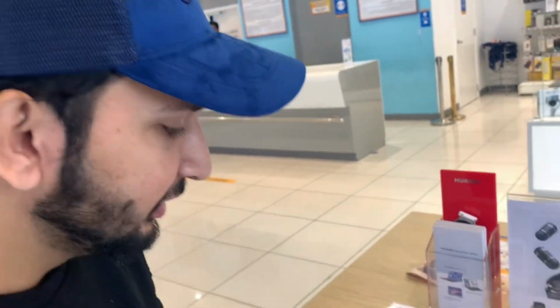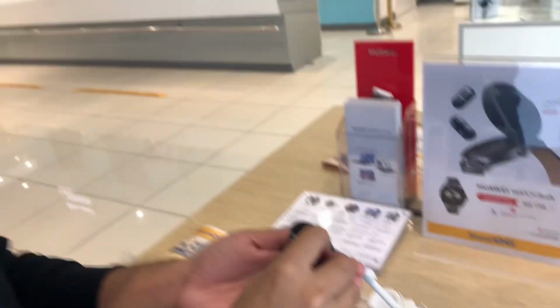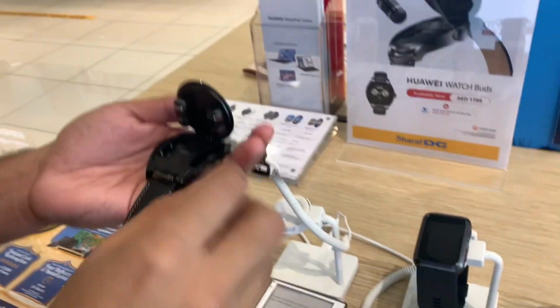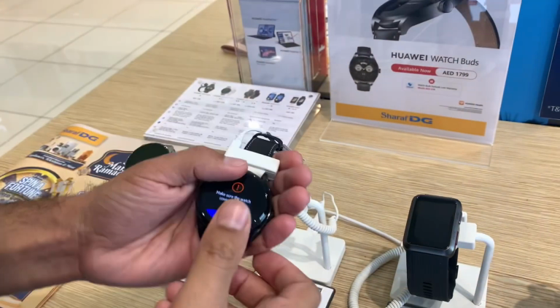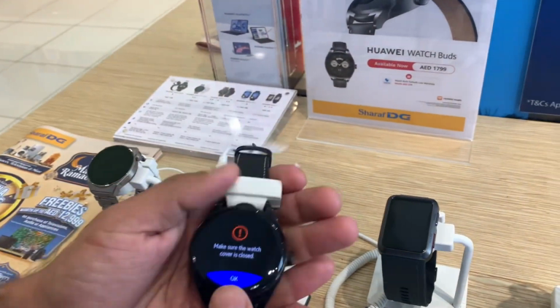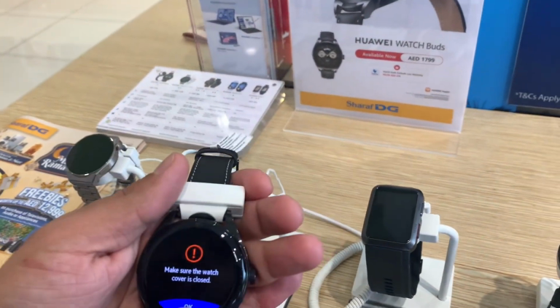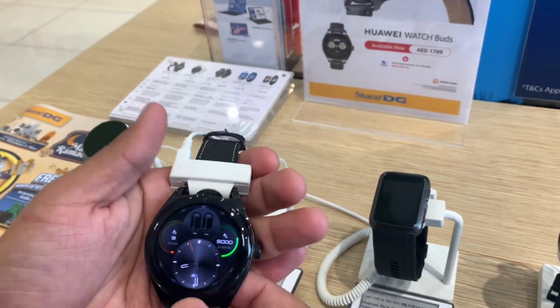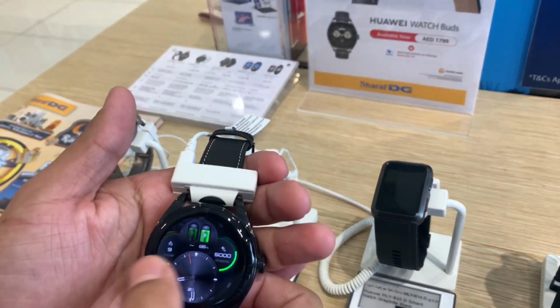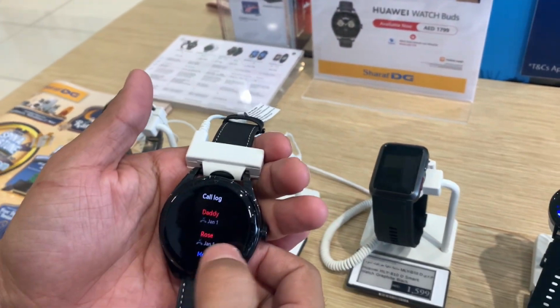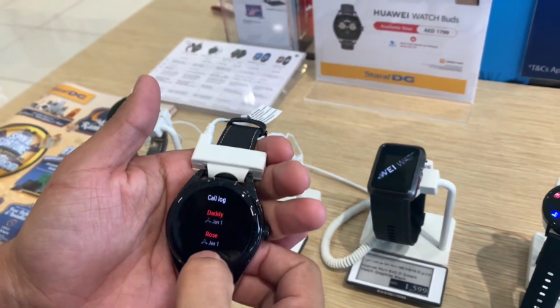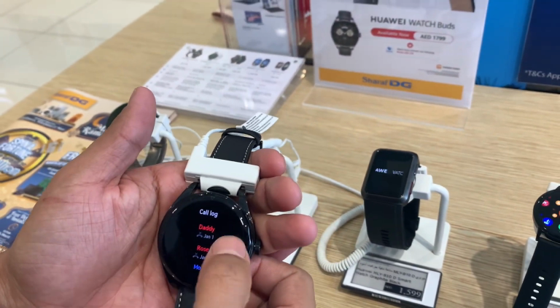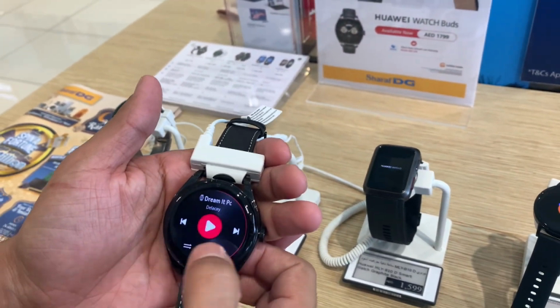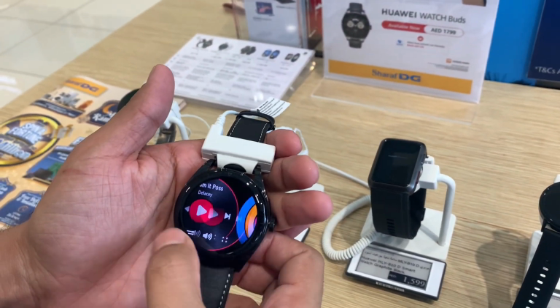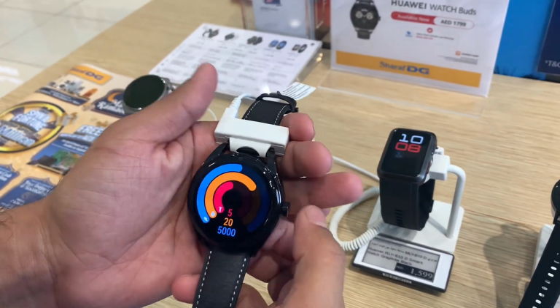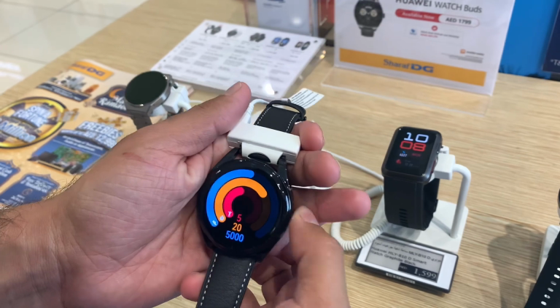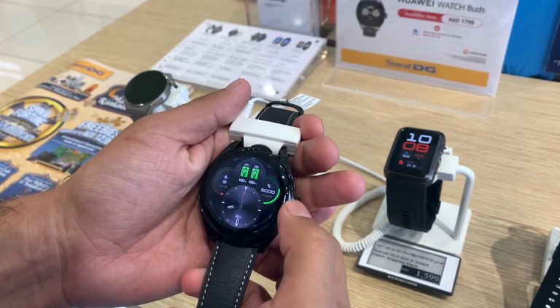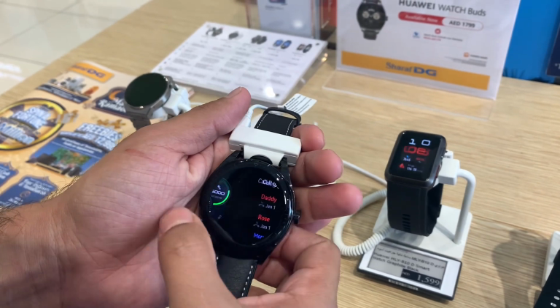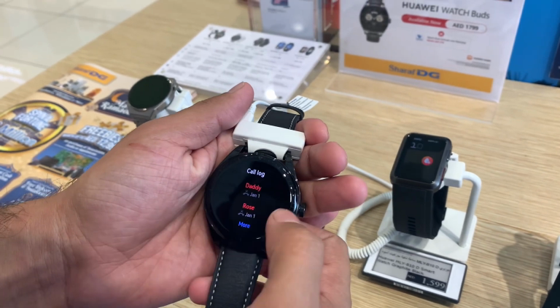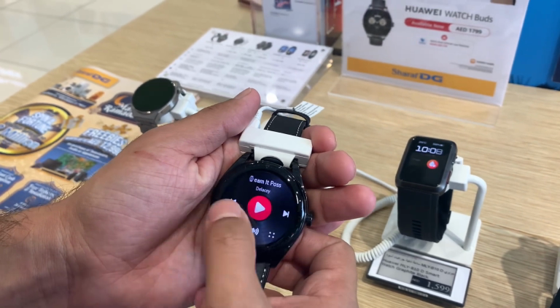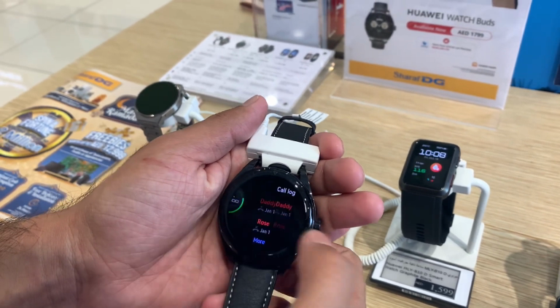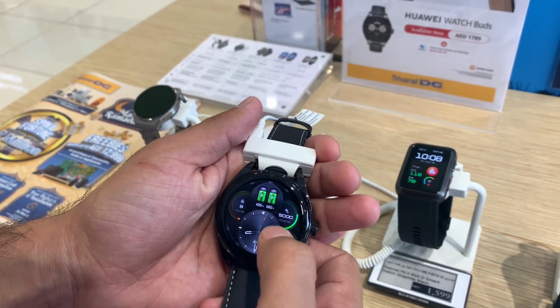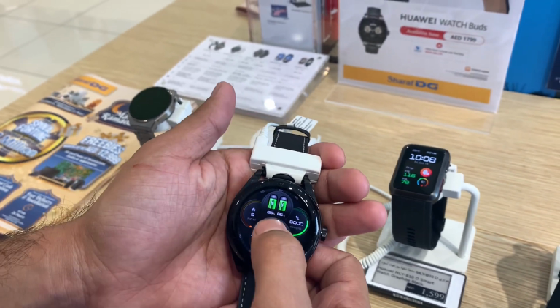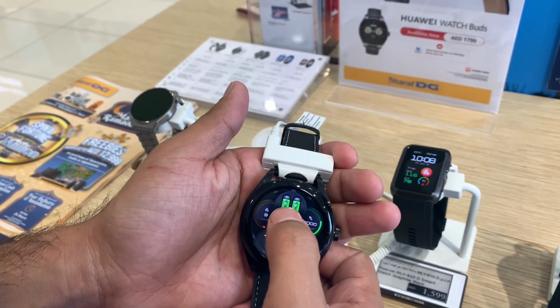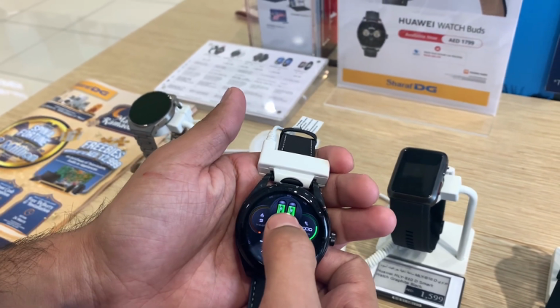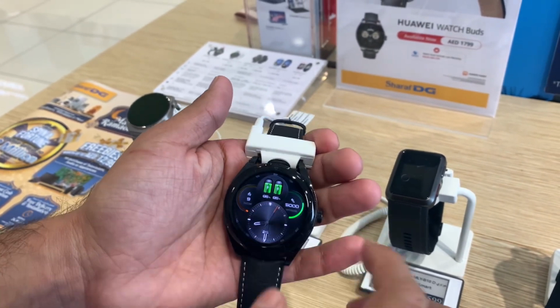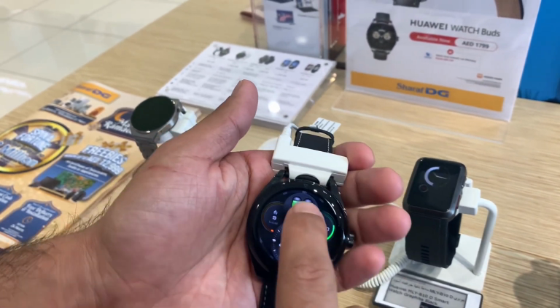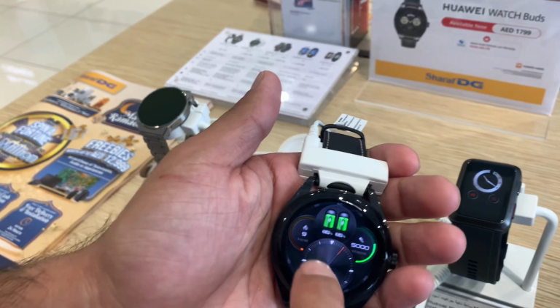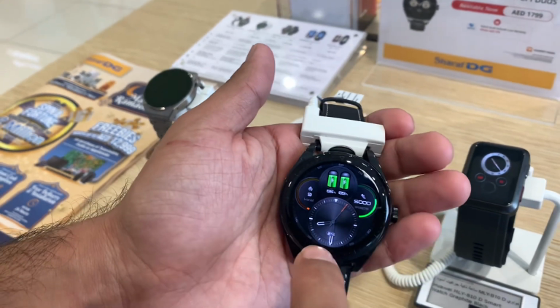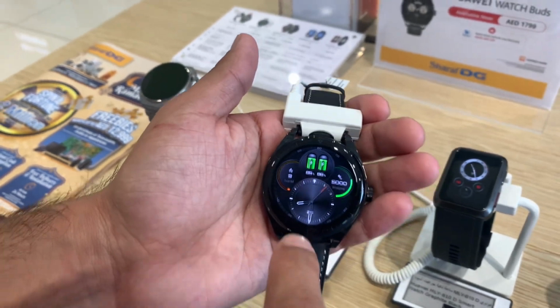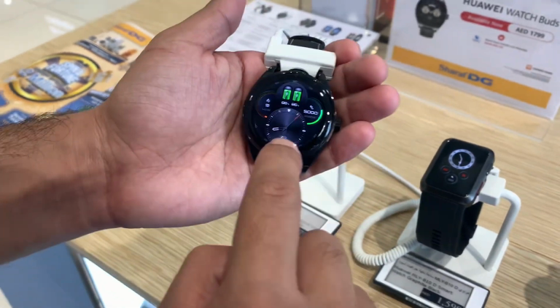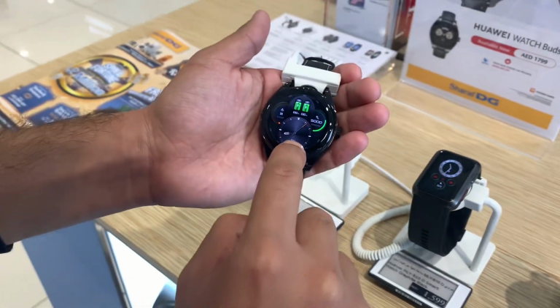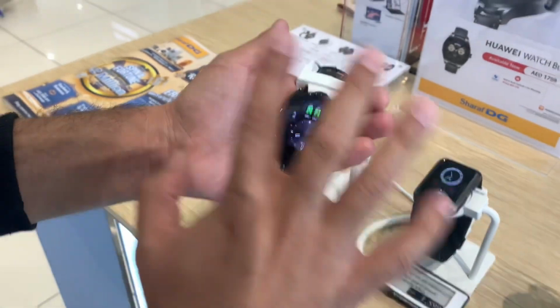So this is really cool, yeah. Whatever functionality you get — the charge of earbuds, time, everything.